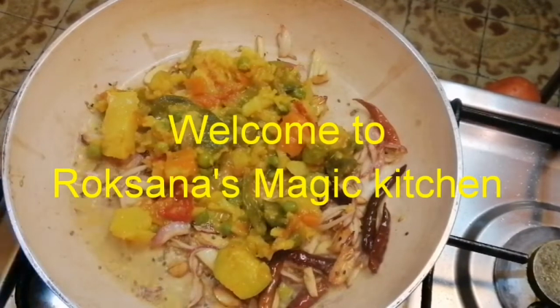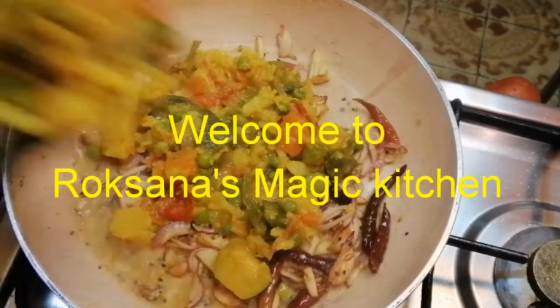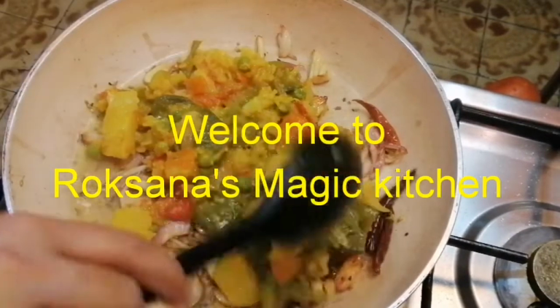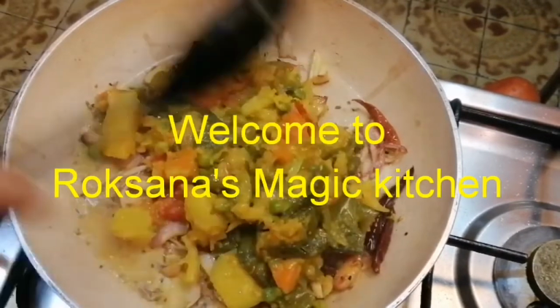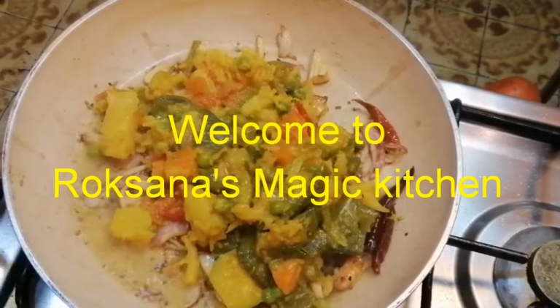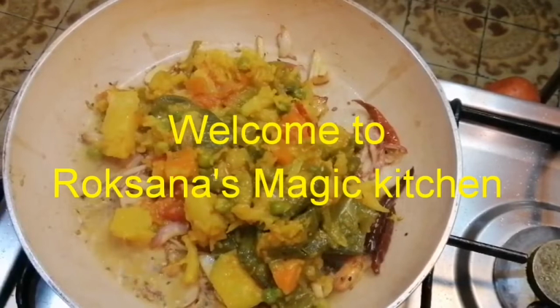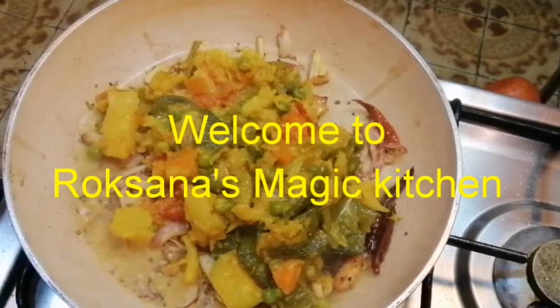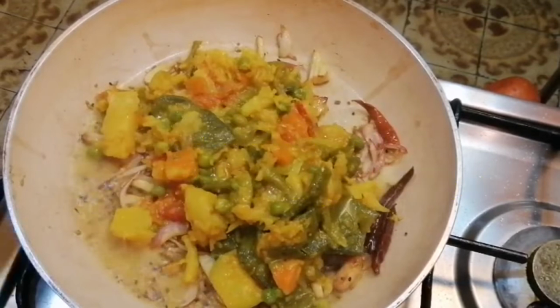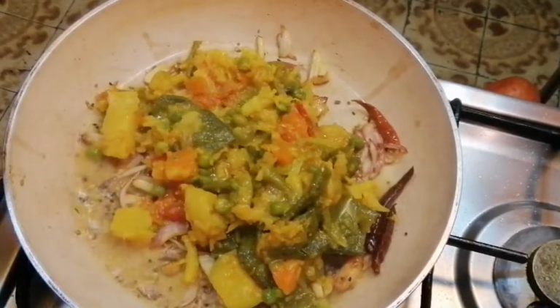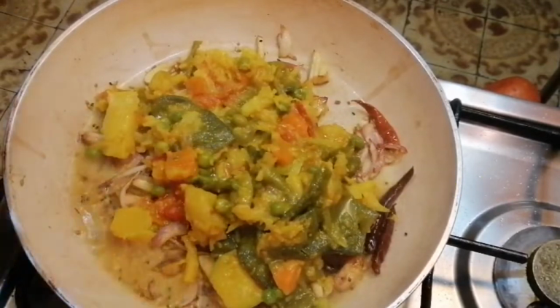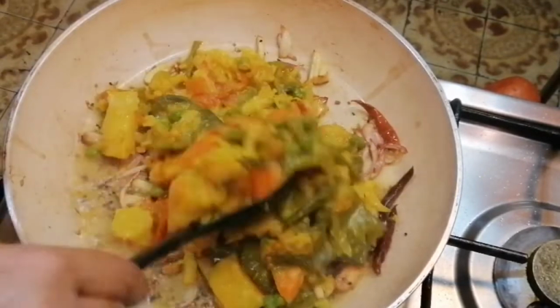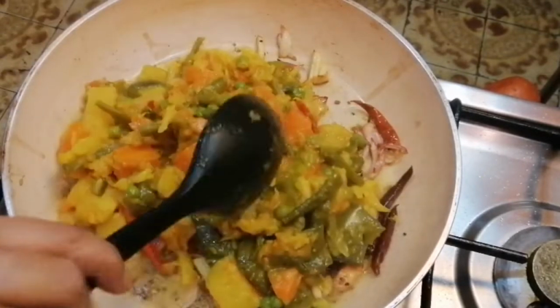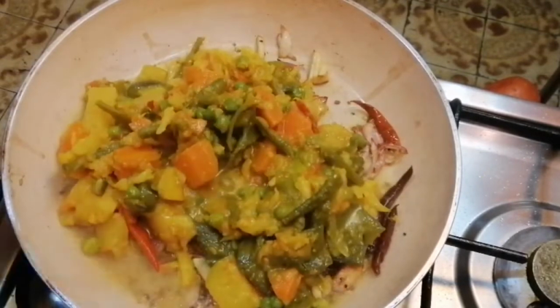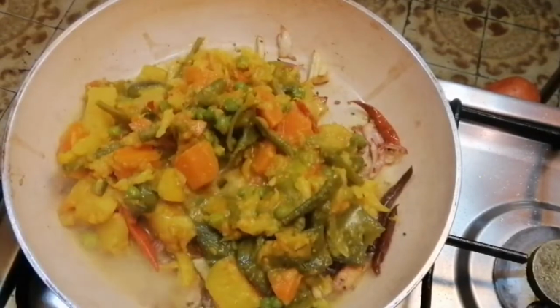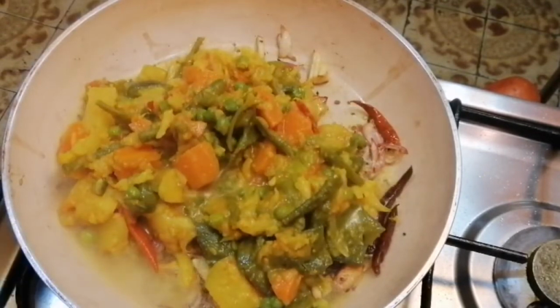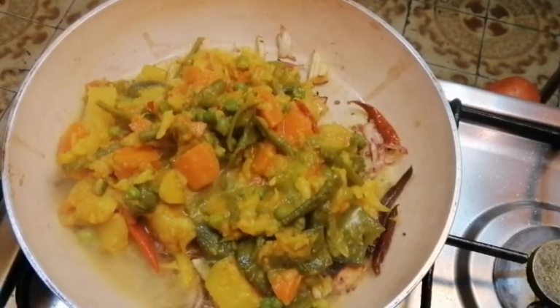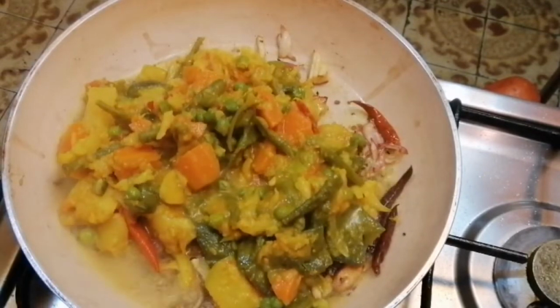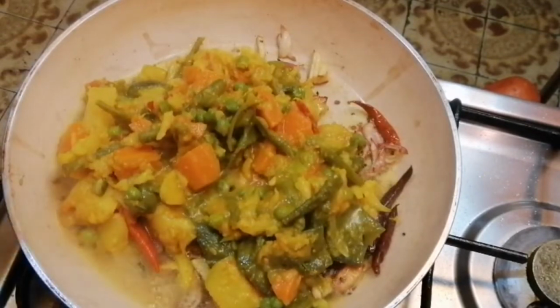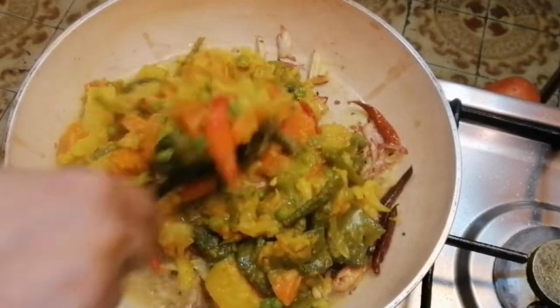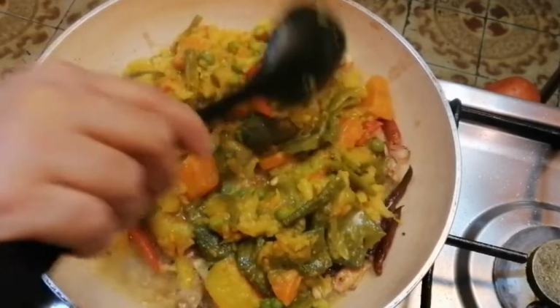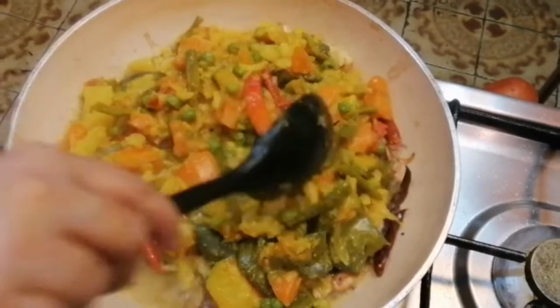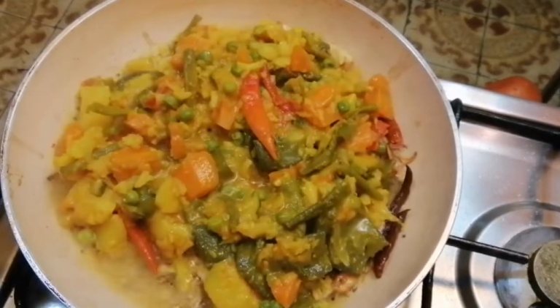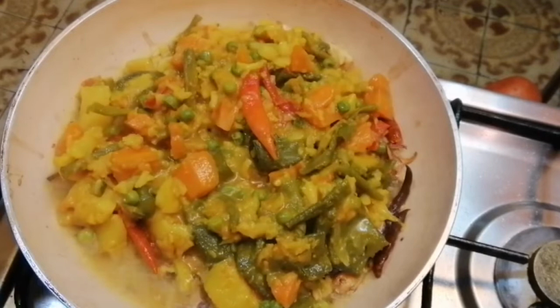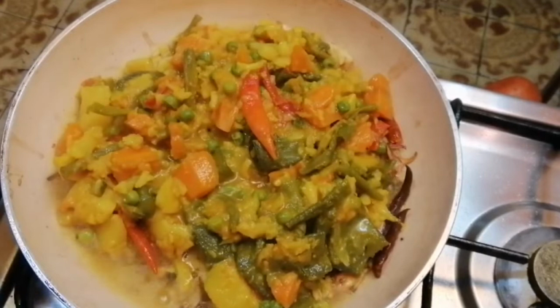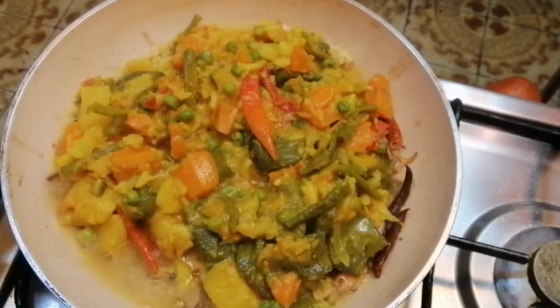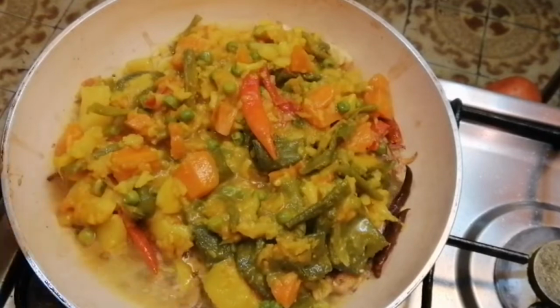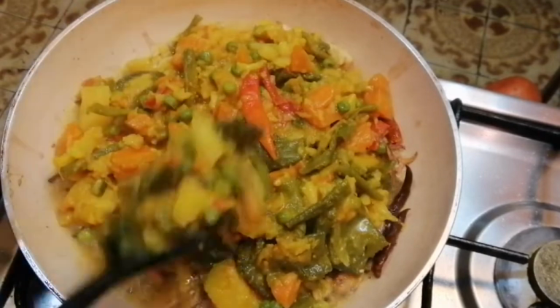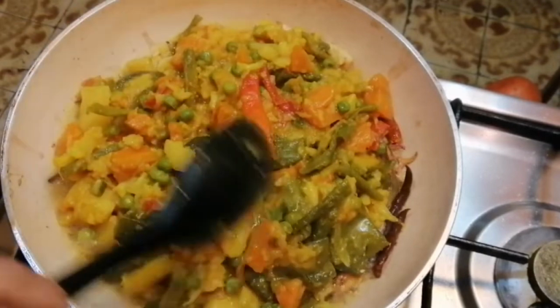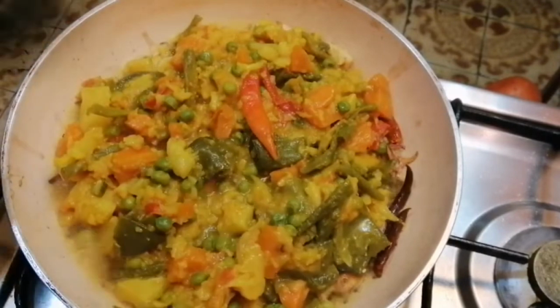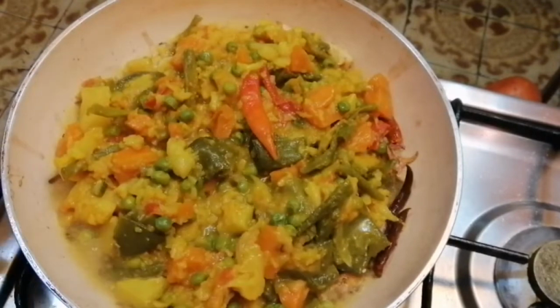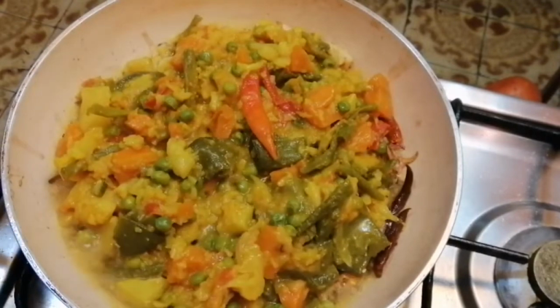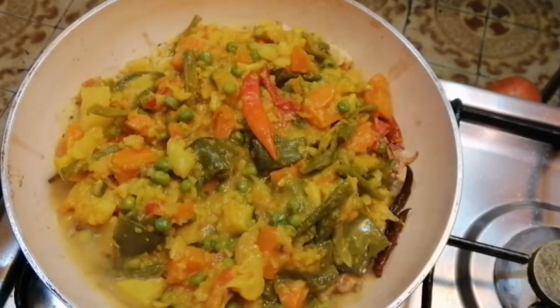Assalamualaikum, hi everyone, how are you? Today I am going to make my favorite recipe. And this recipe is really awesome.